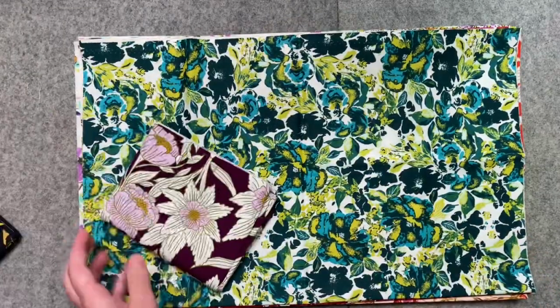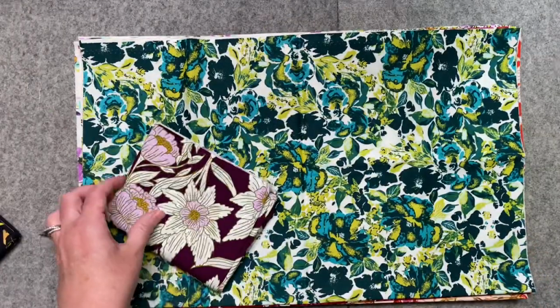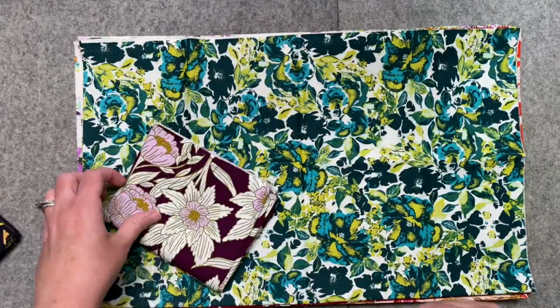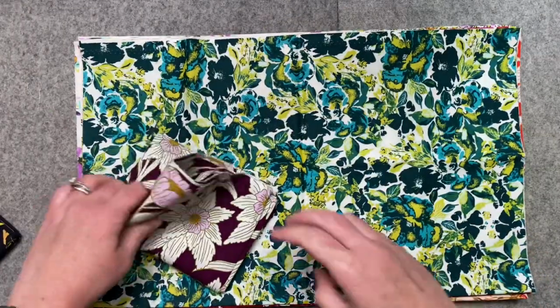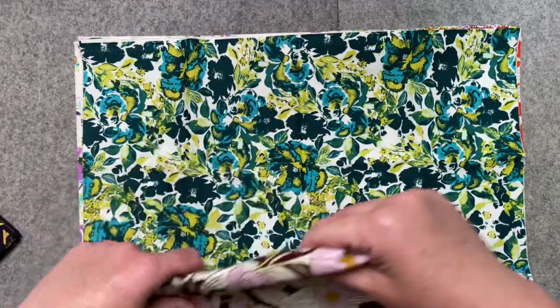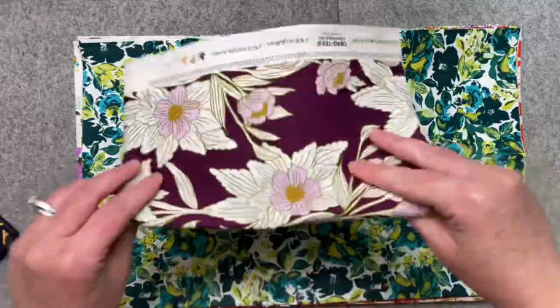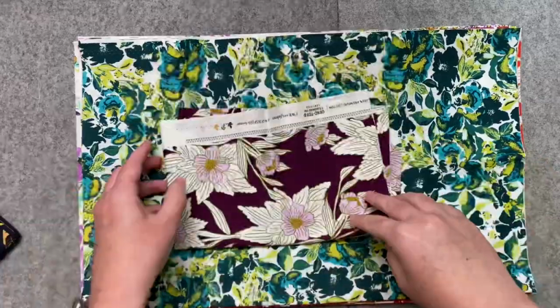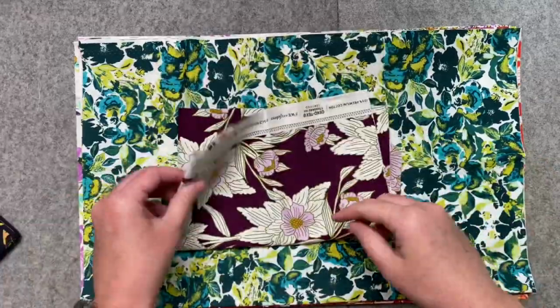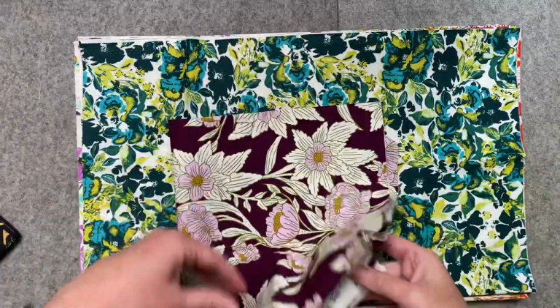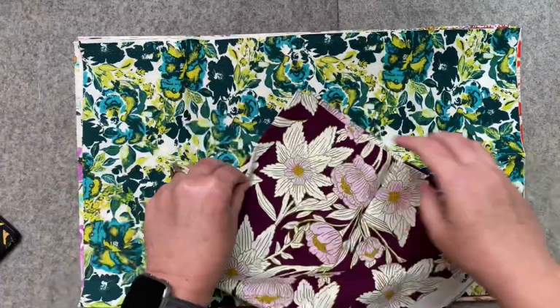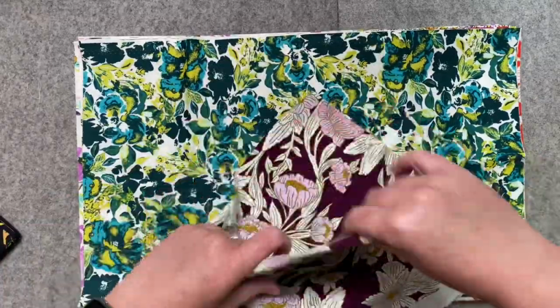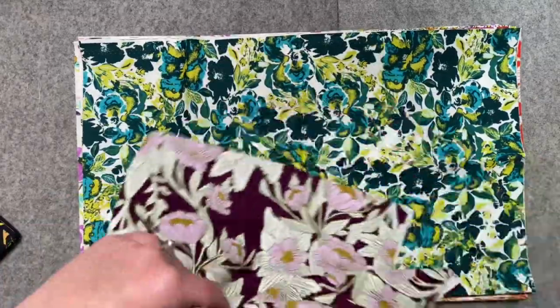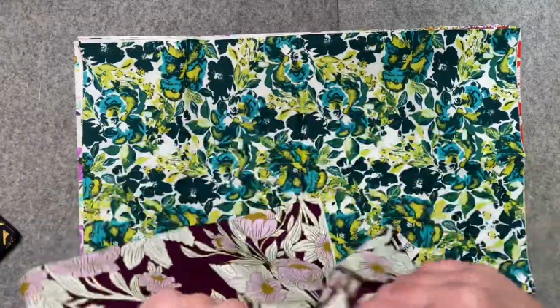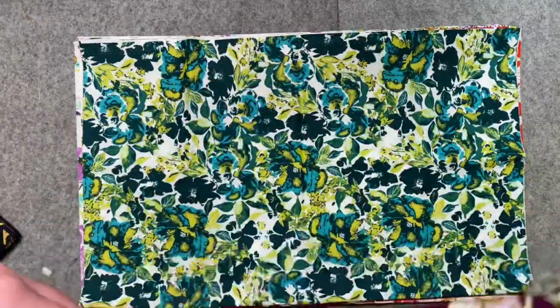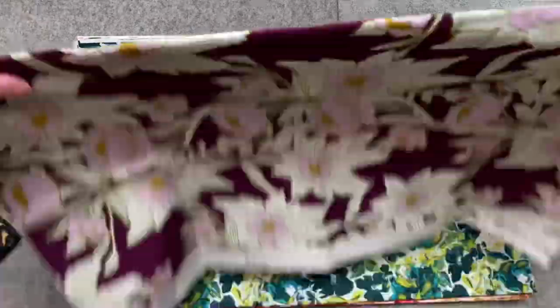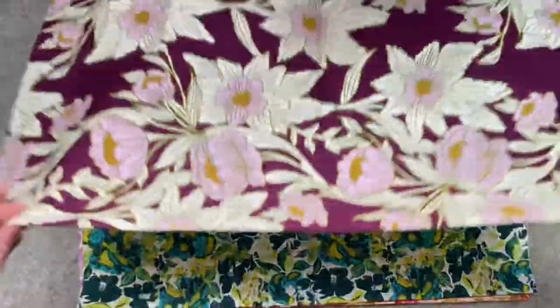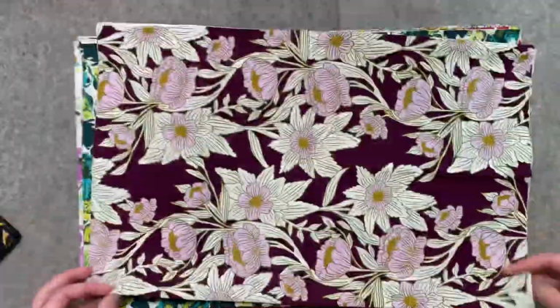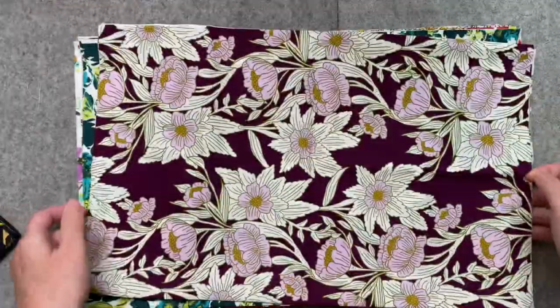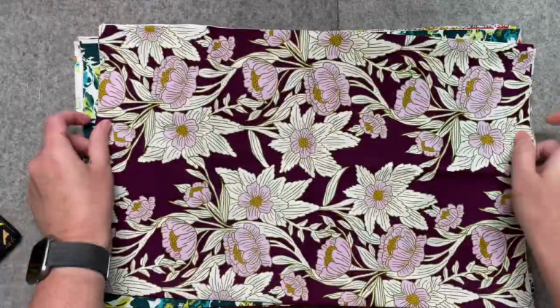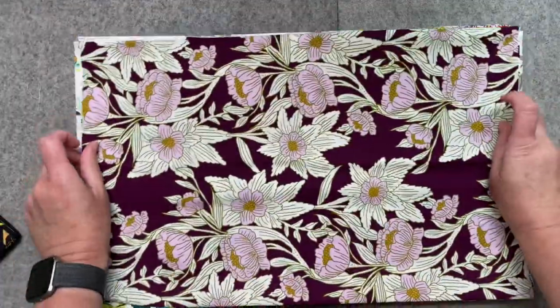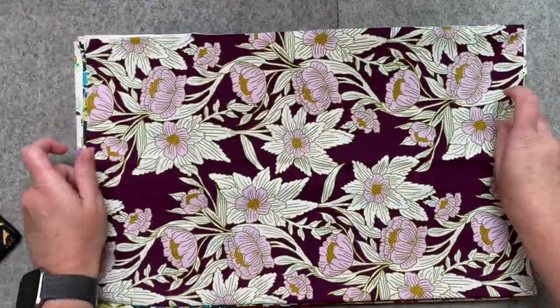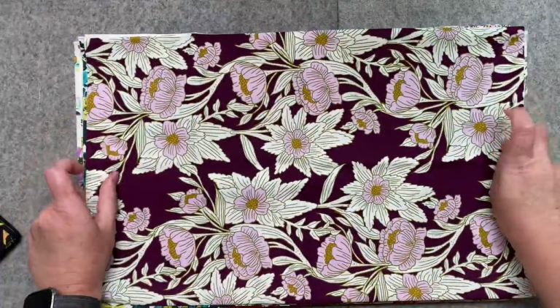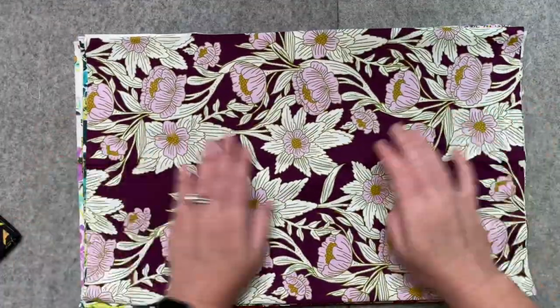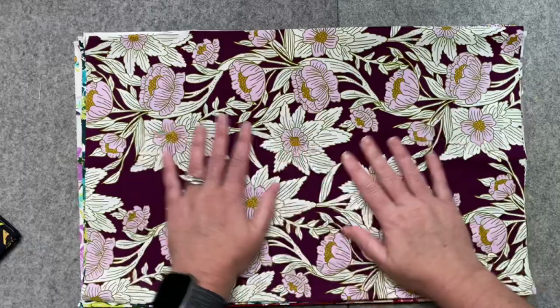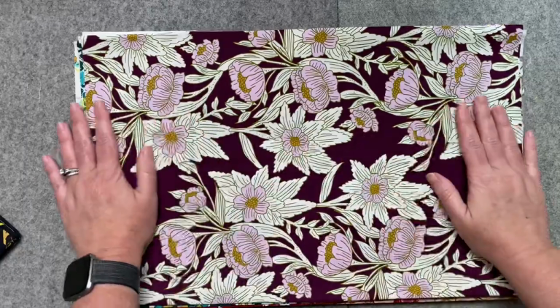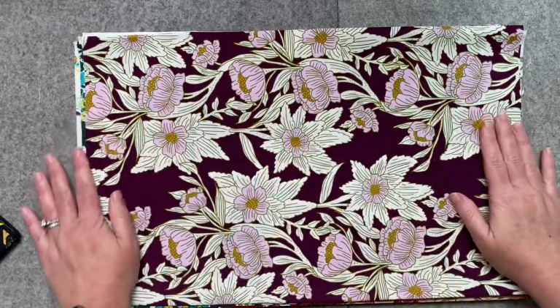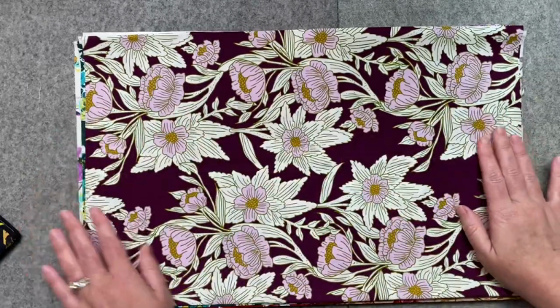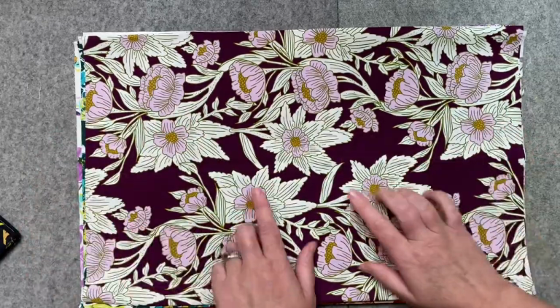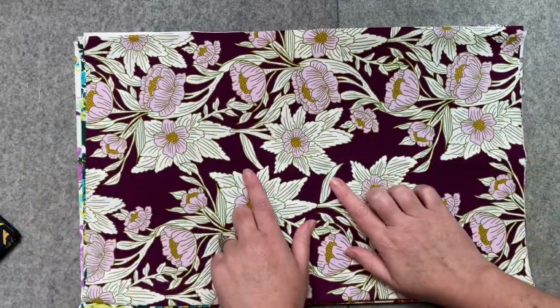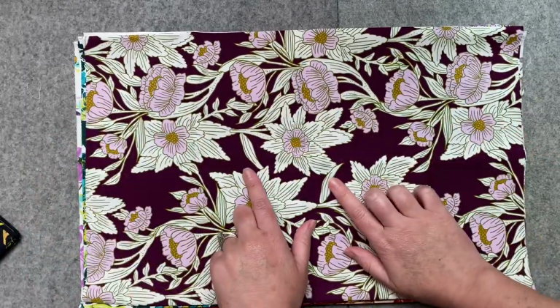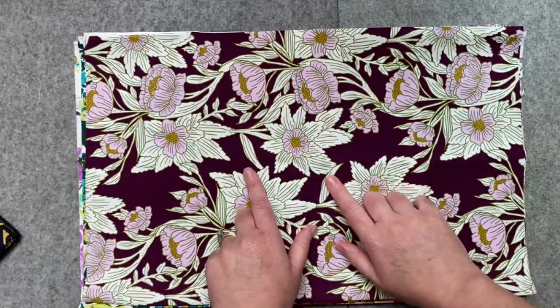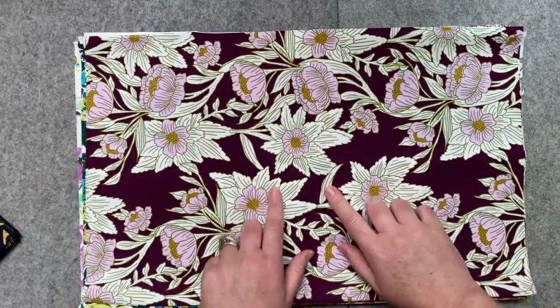Here's another of that delicate floral. This time I think this color is called Gloomy. It's a deep, rich, plummy purple.